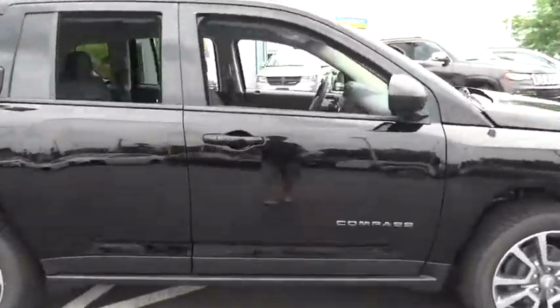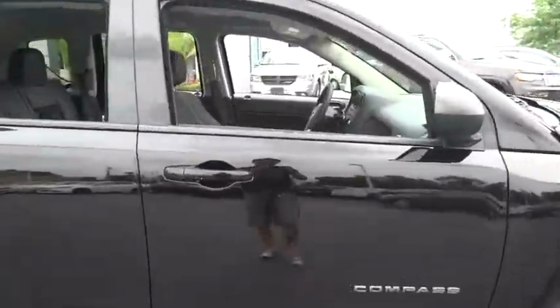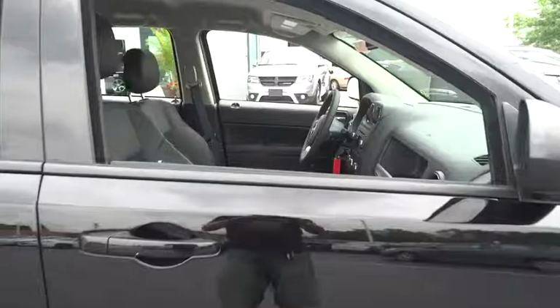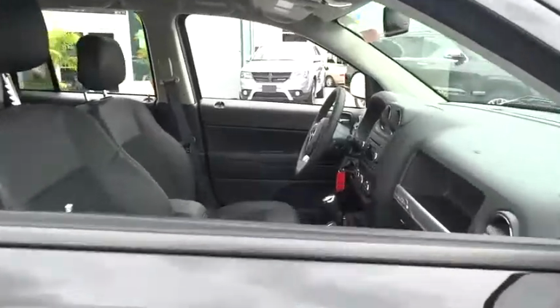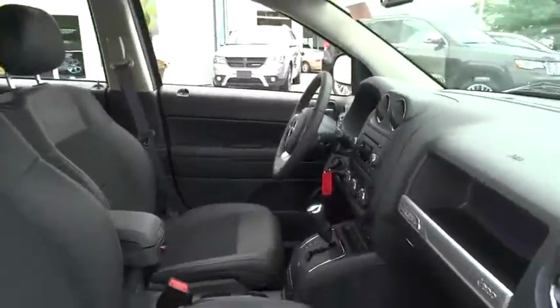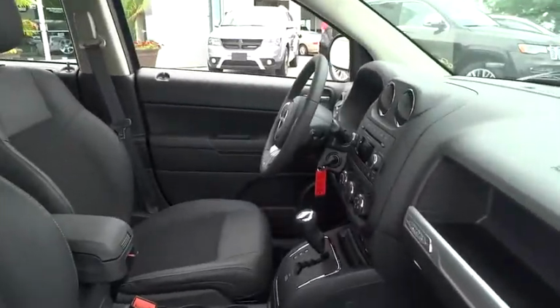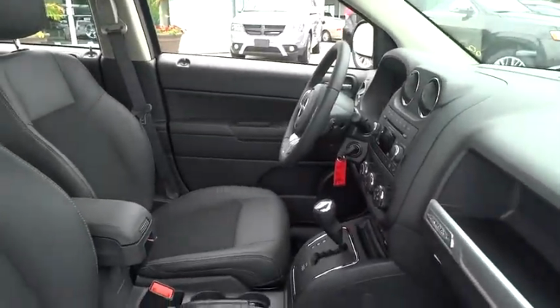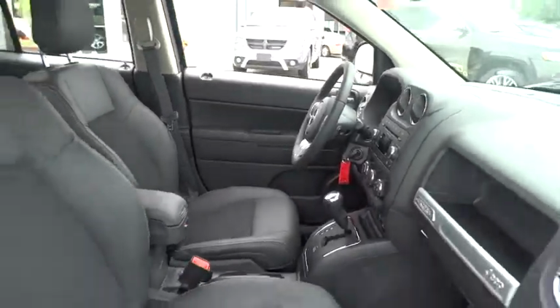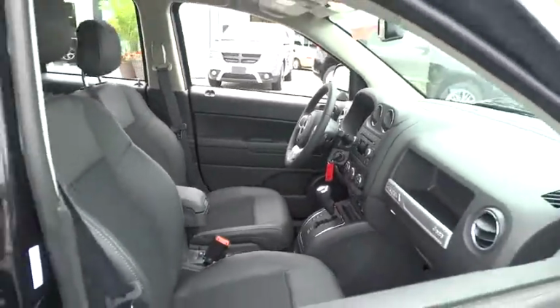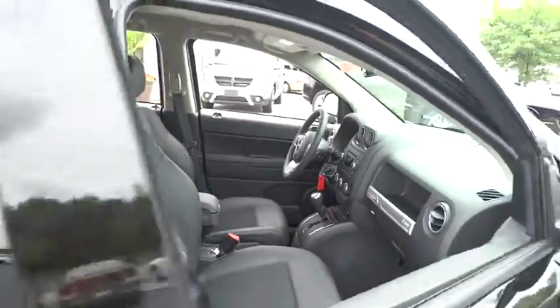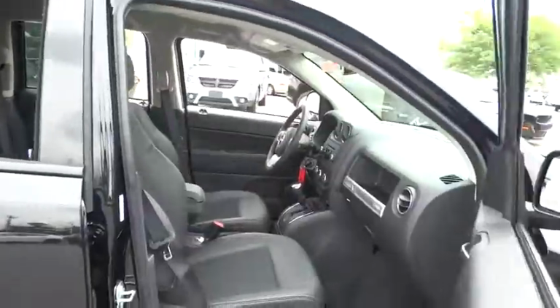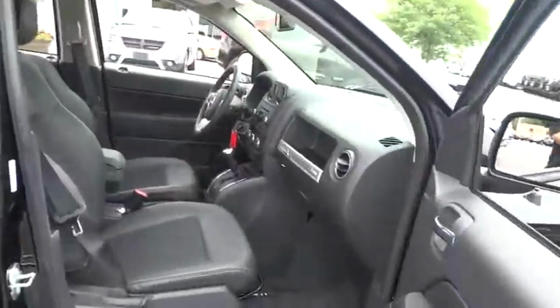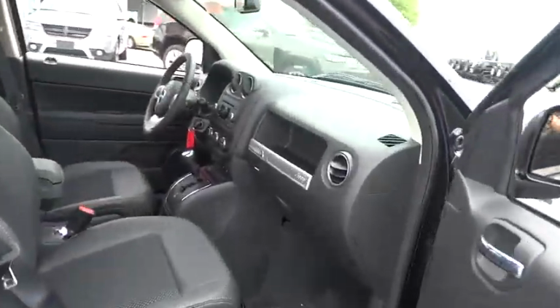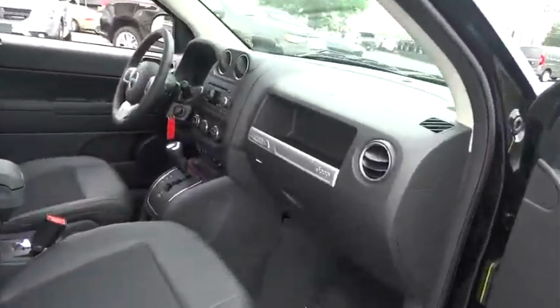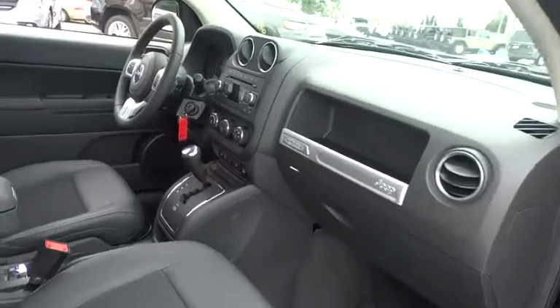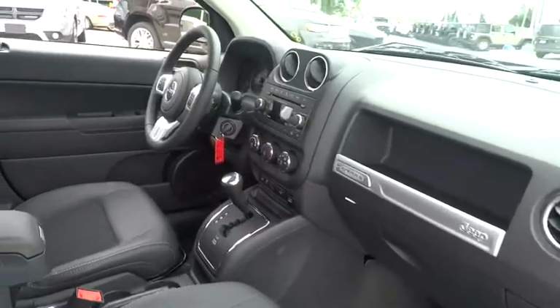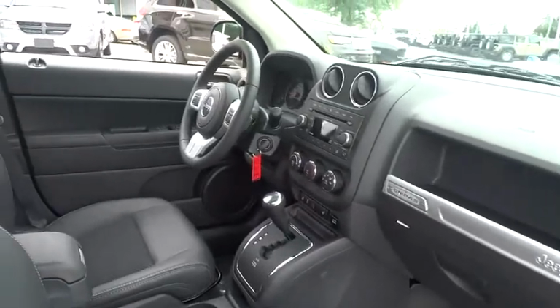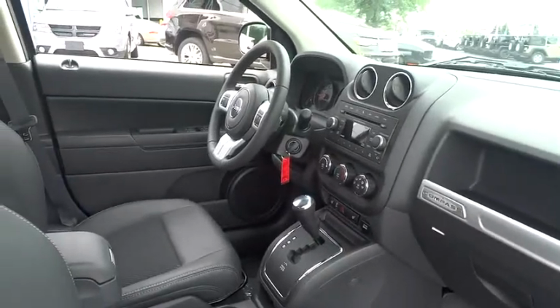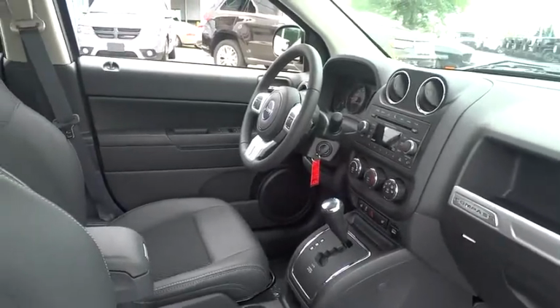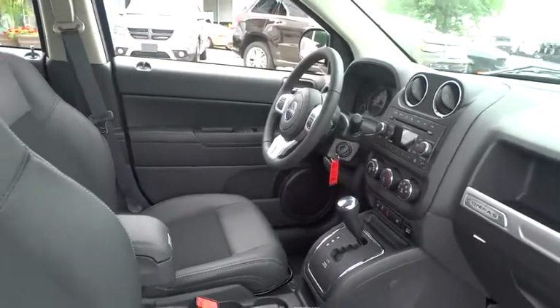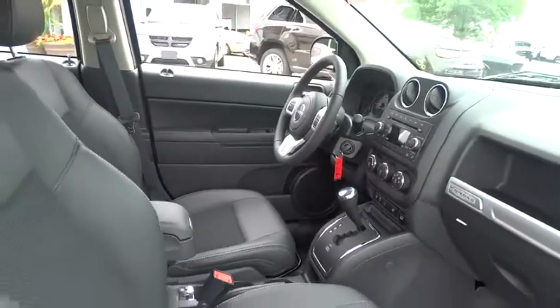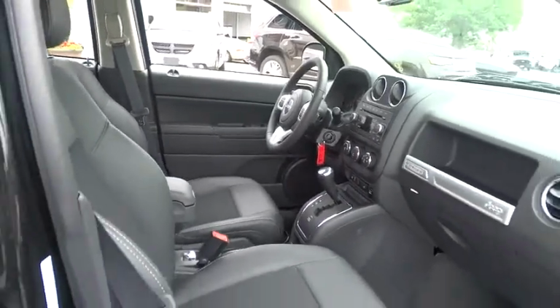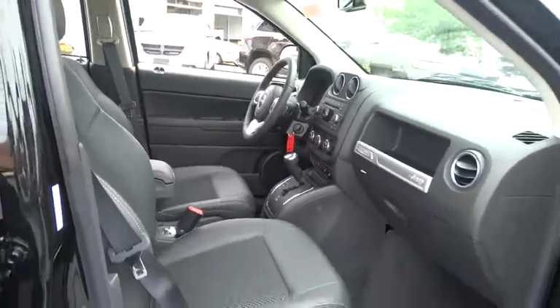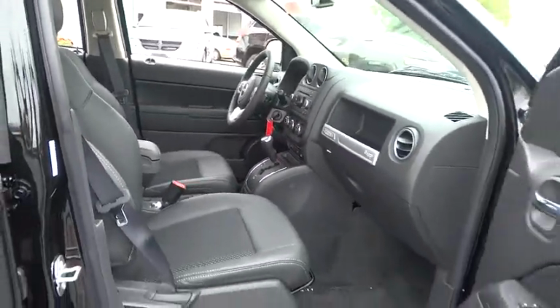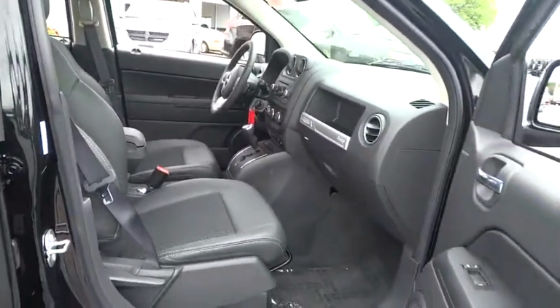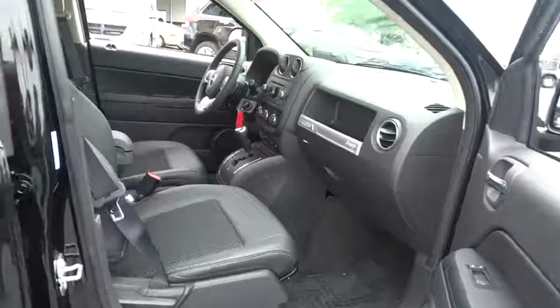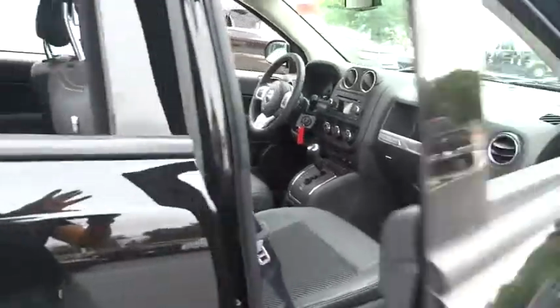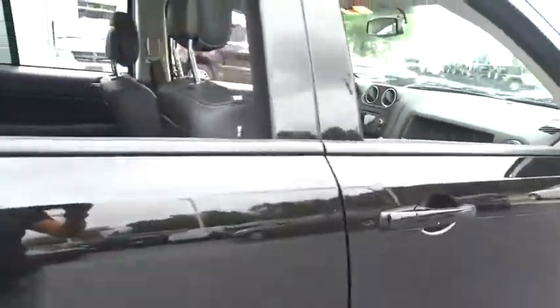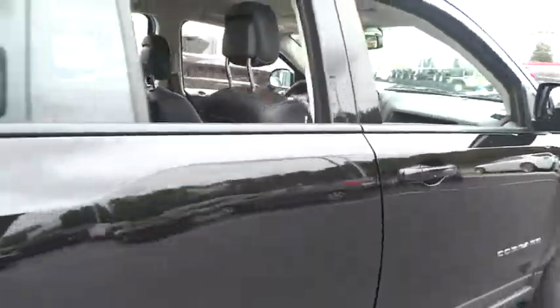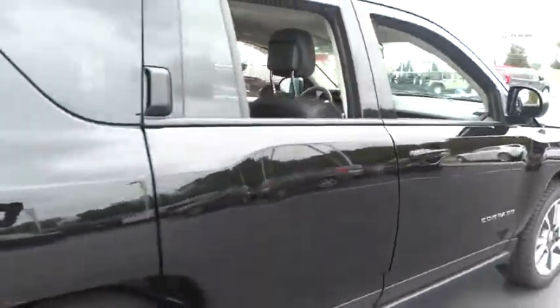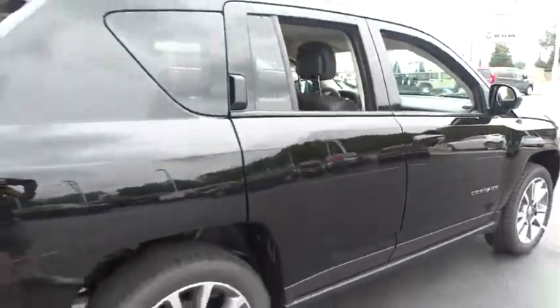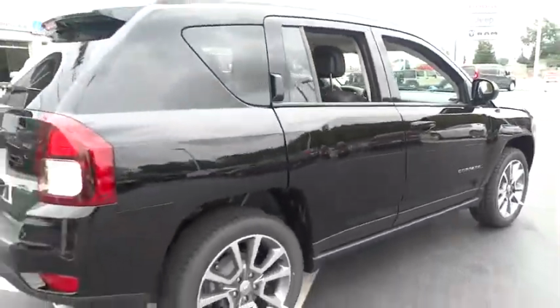This vehicle has less than 100 miles. Here are some of this vehicle's great options: traction control, Bluetooth, front air conditioning, power steering, cruise control, passenger airbag, fog lamps, tachometer.